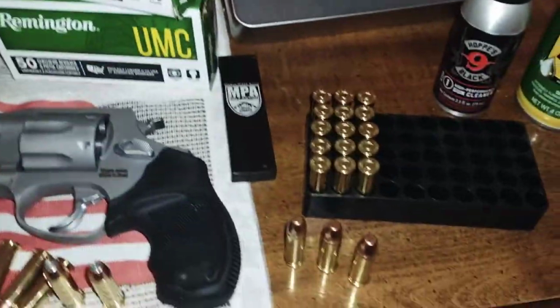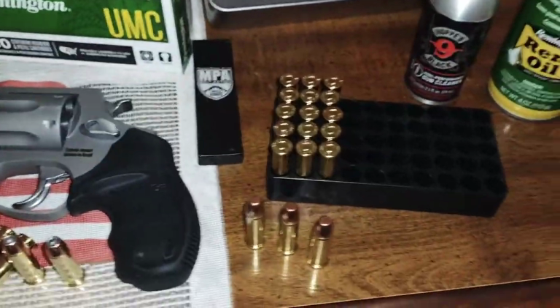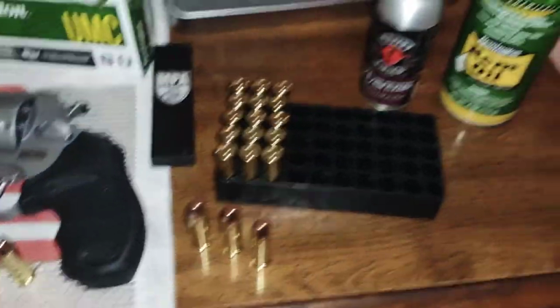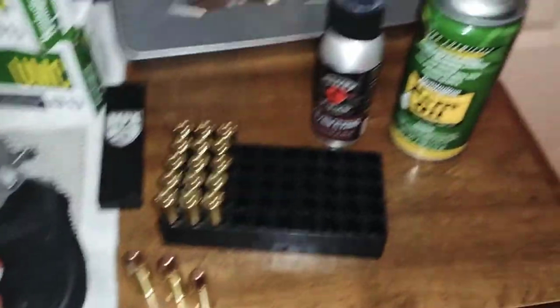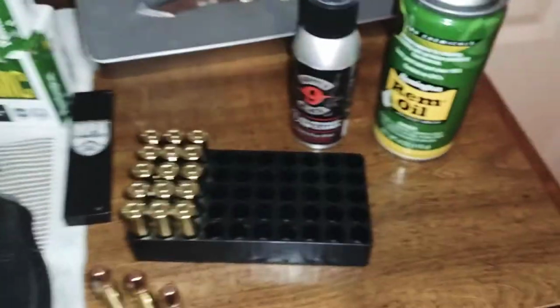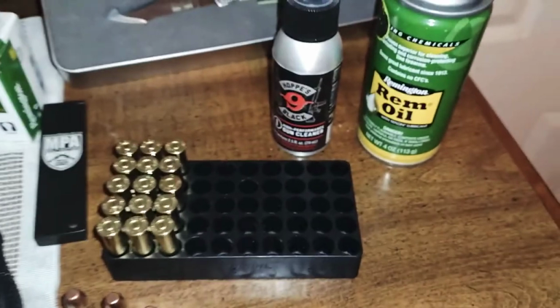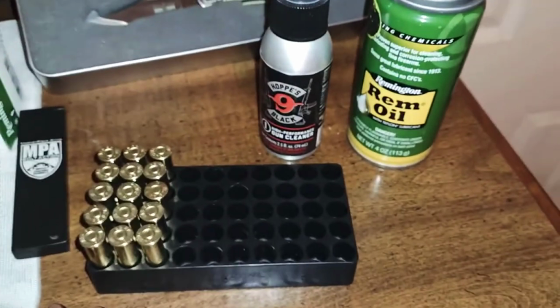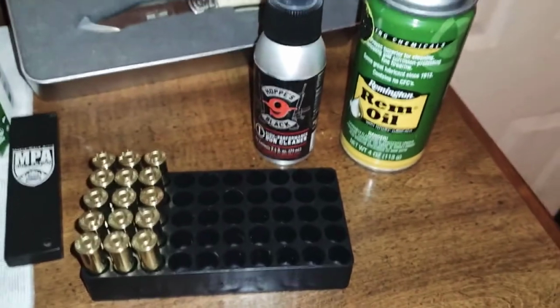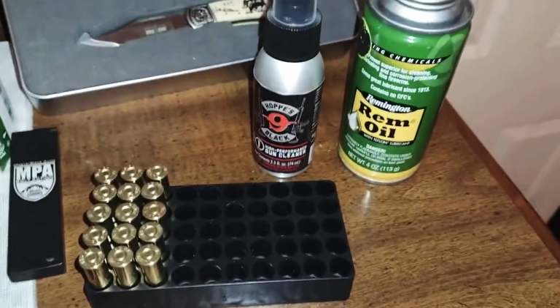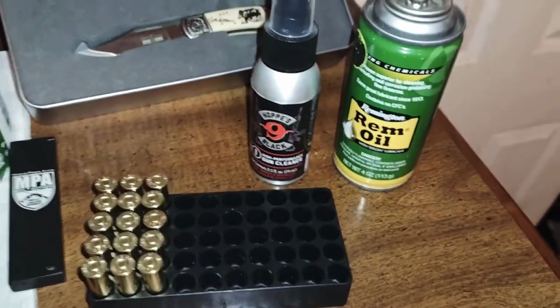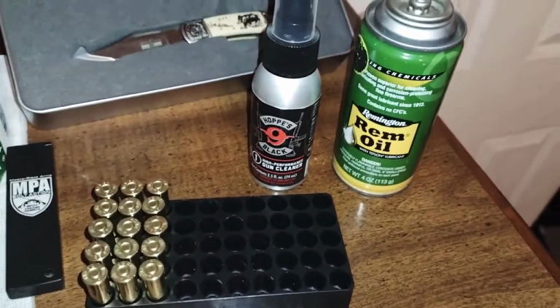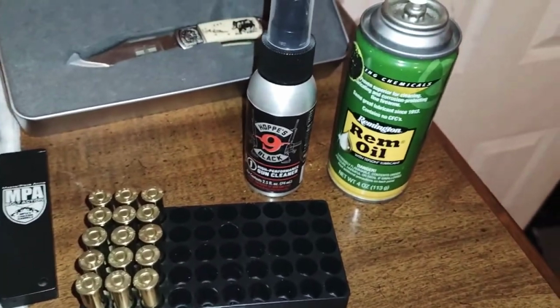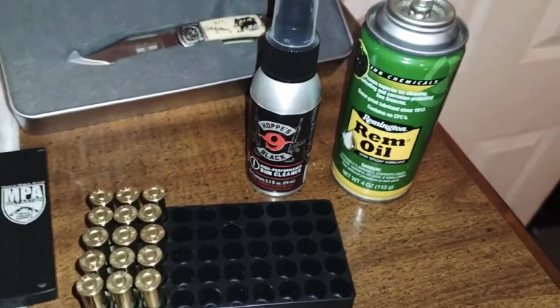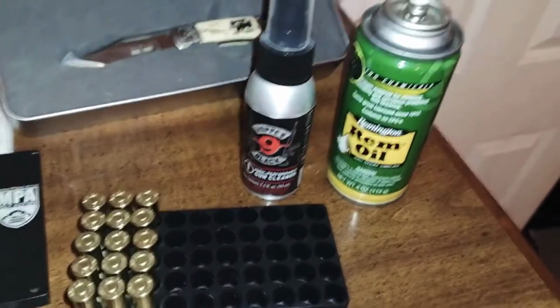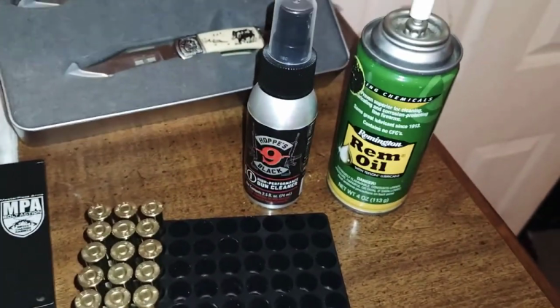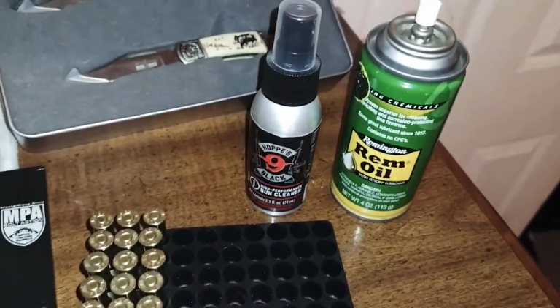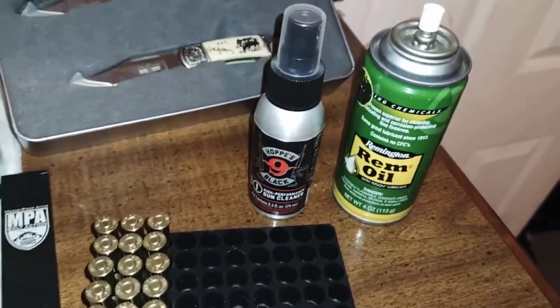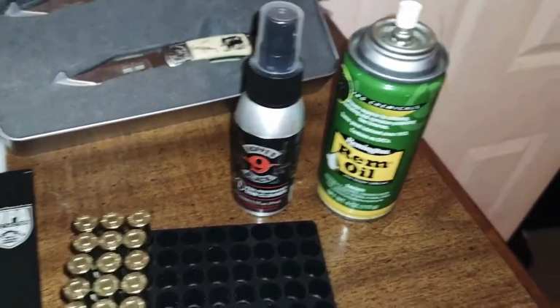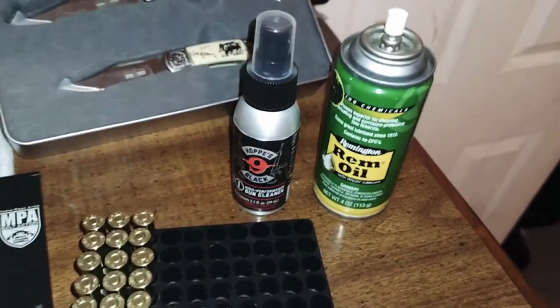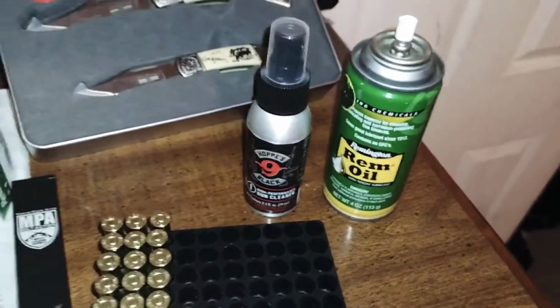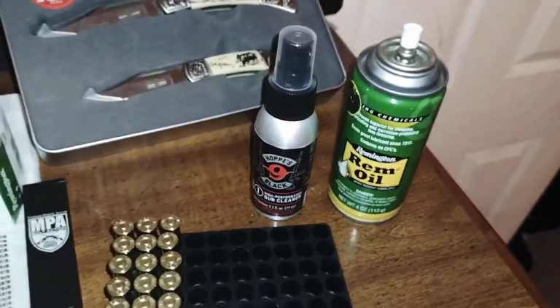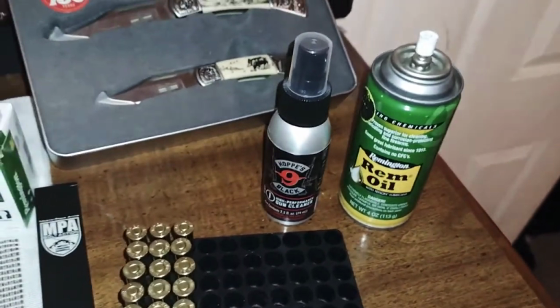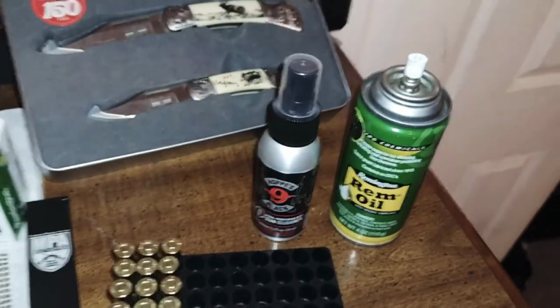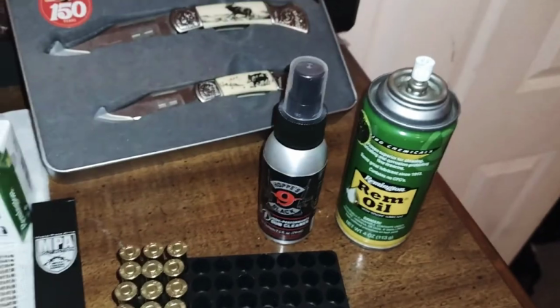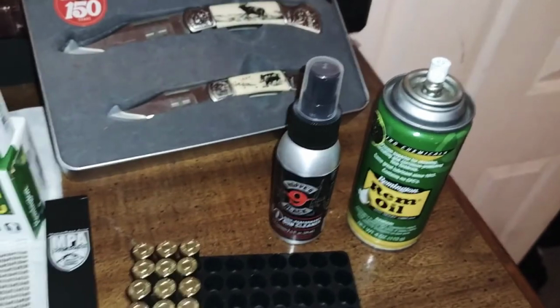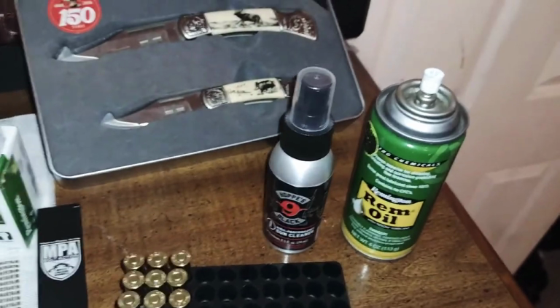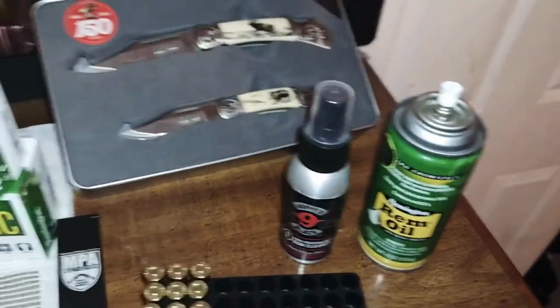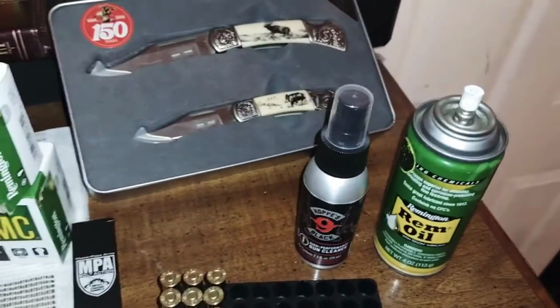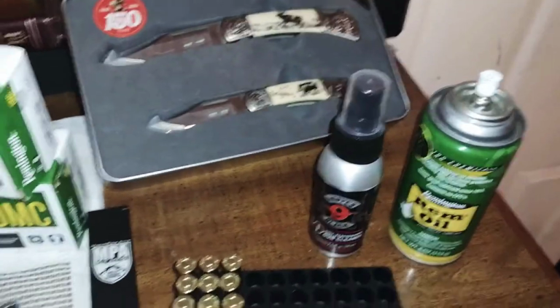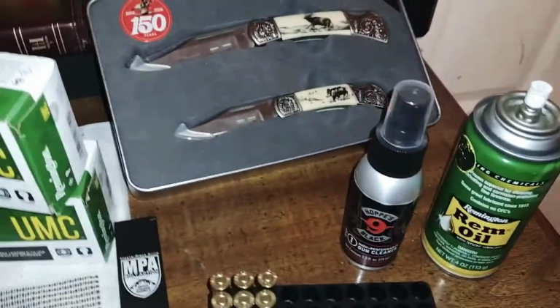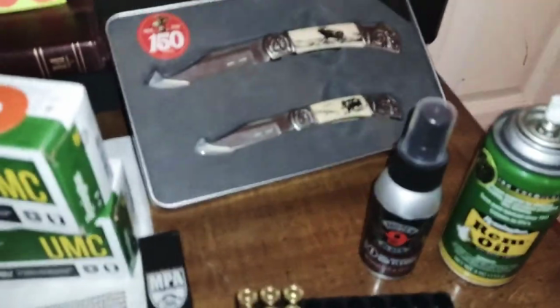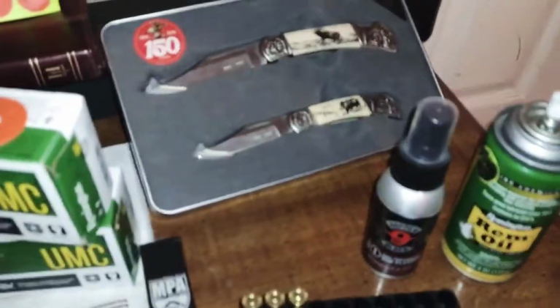I'd like to take this Hoppe's Number Nine Black — it's a synthetic cleaner — and go through it and clean up the pistol before we actually fire it.